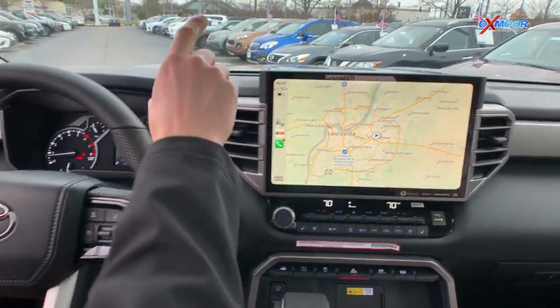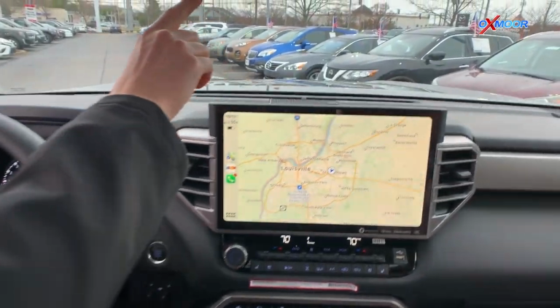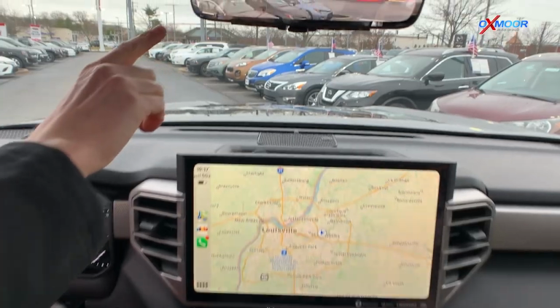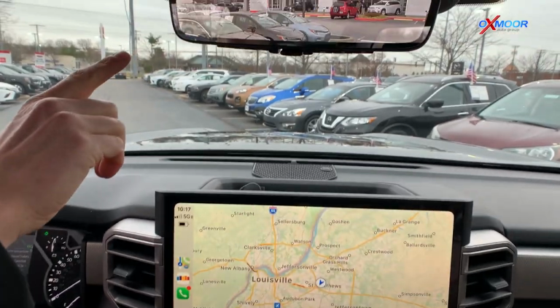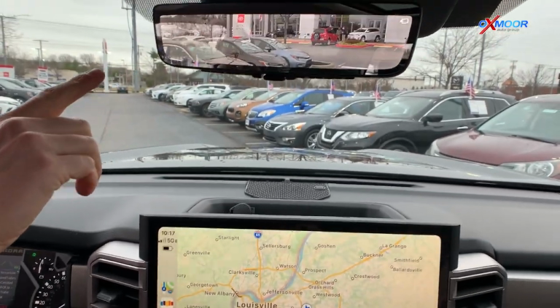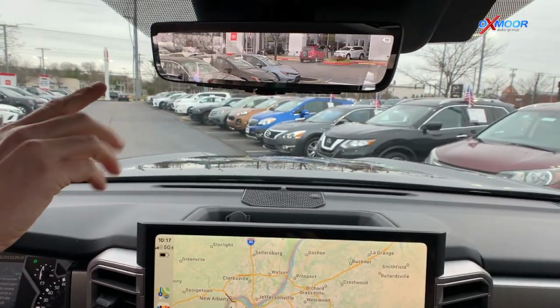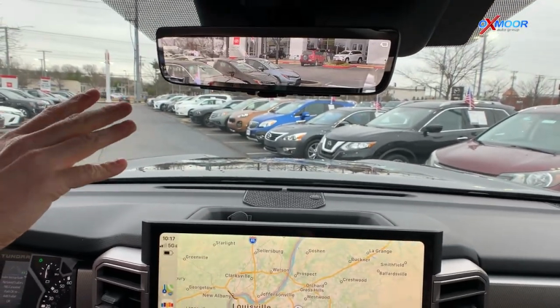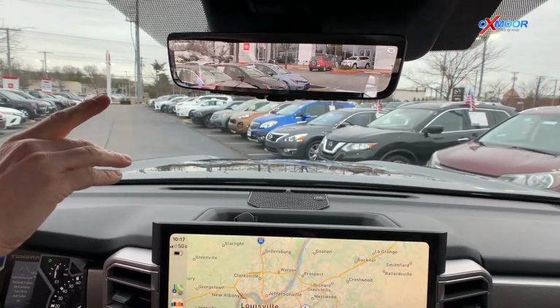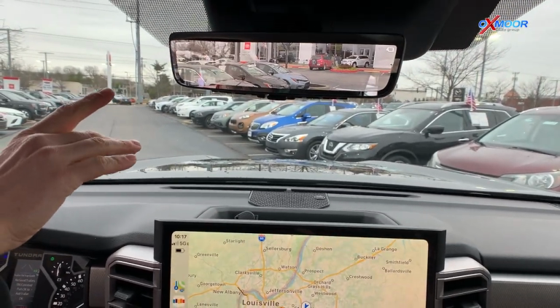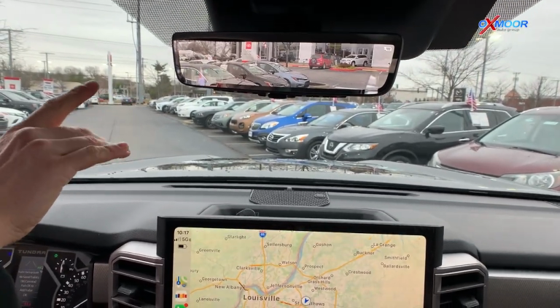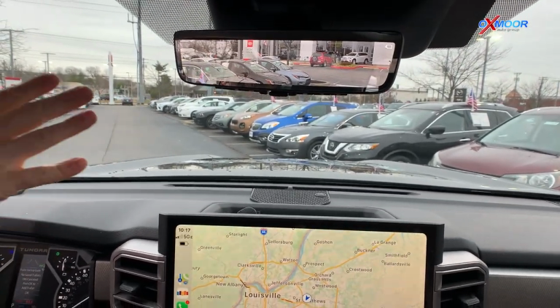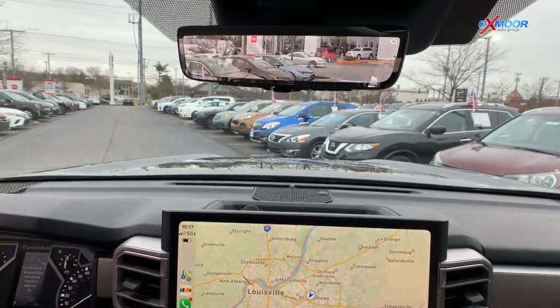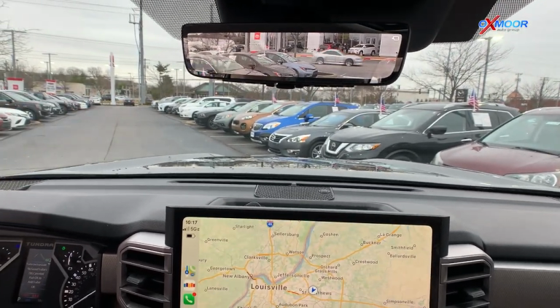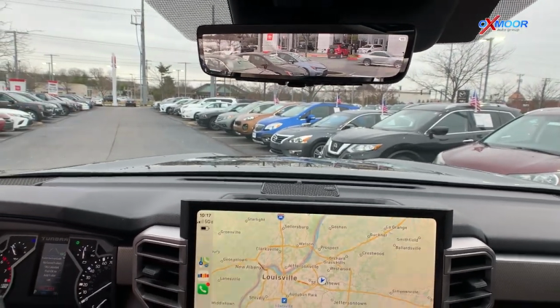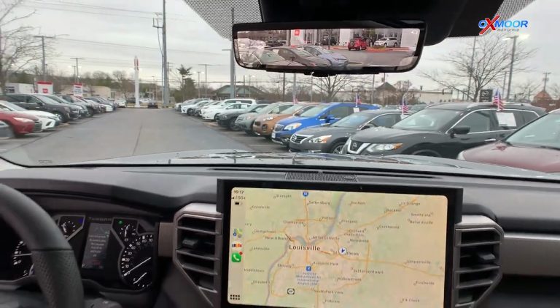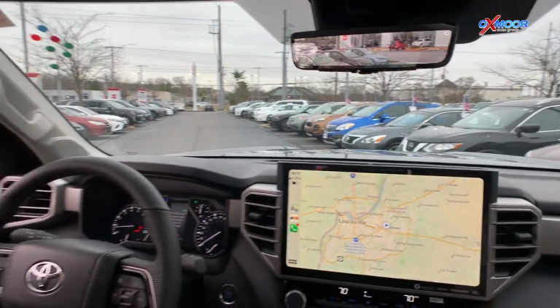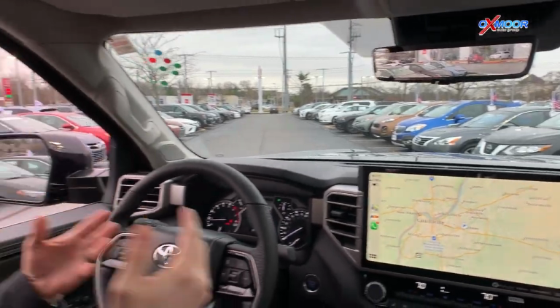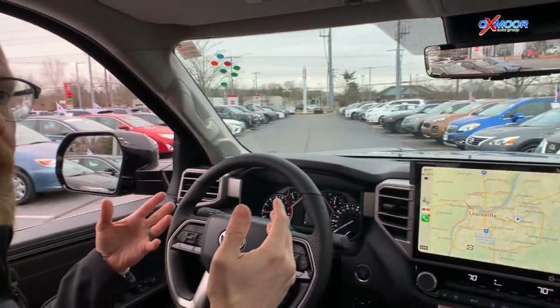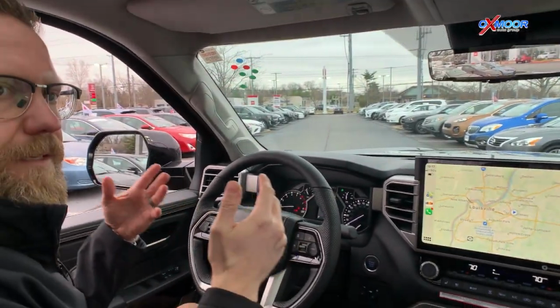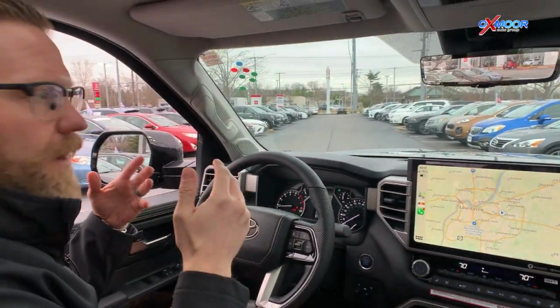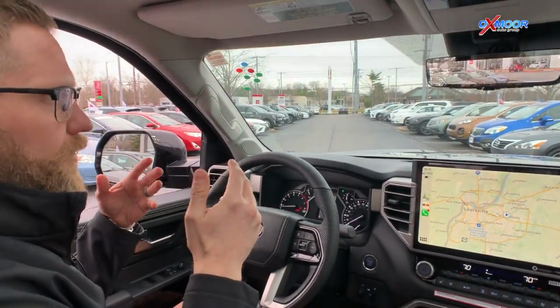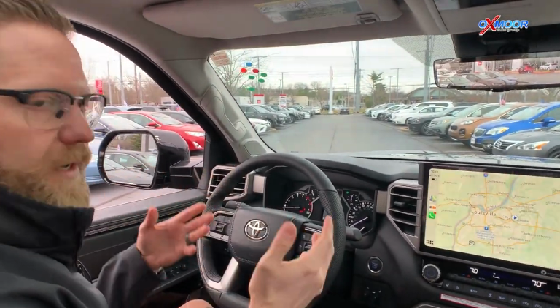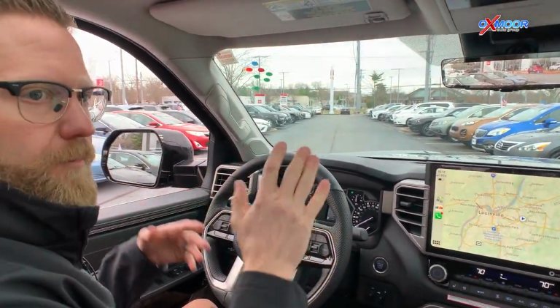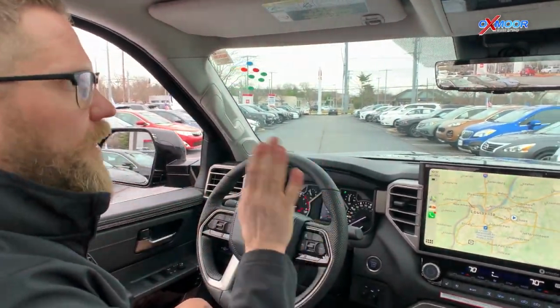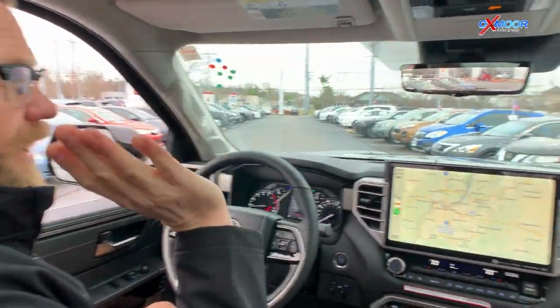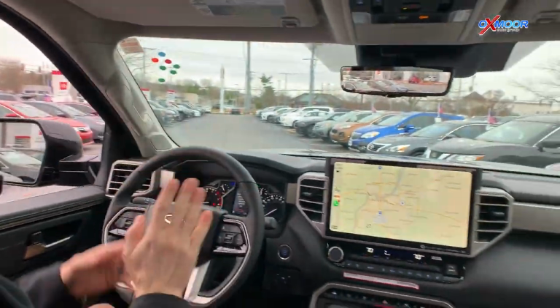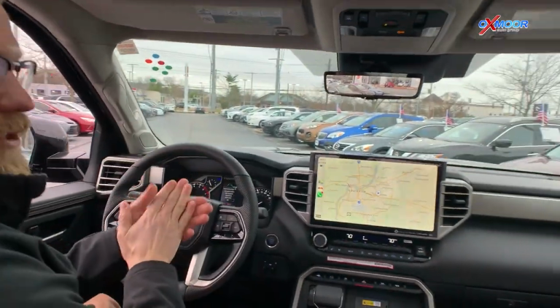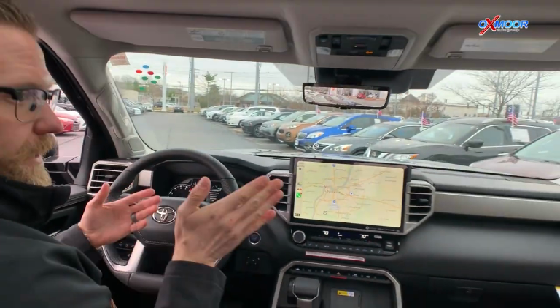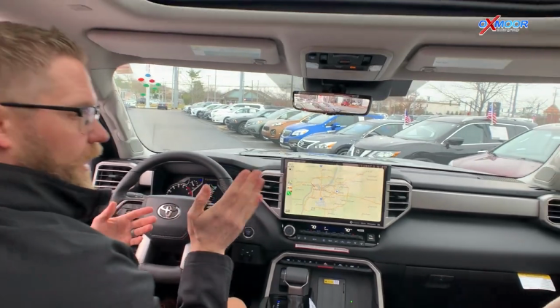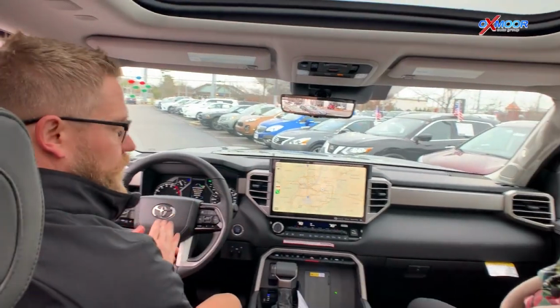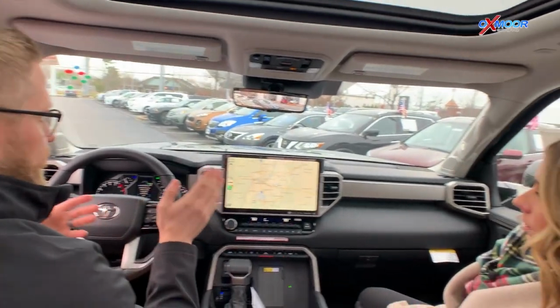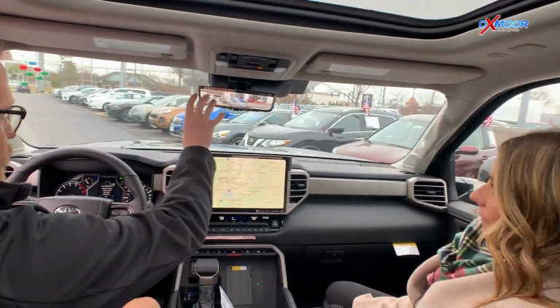Up here you've got — we've seen this in the RAV4 — this is that digital rear view. So if you have people in the back seat, if you're loaded up, you've got a camera so you can actually see beyond the inside of the car.